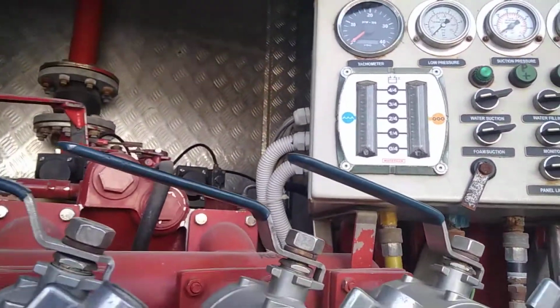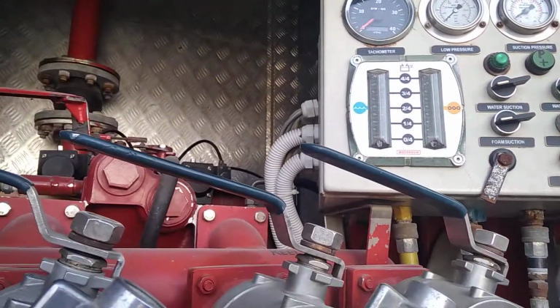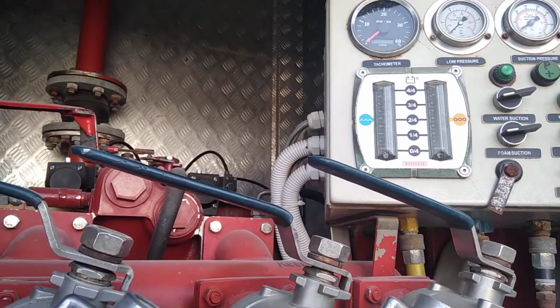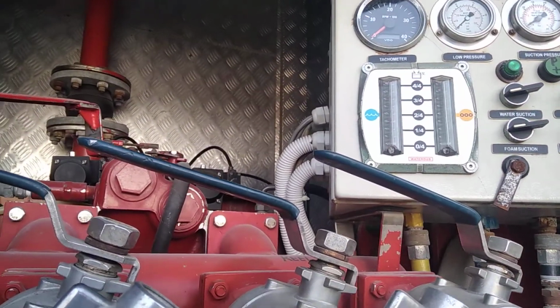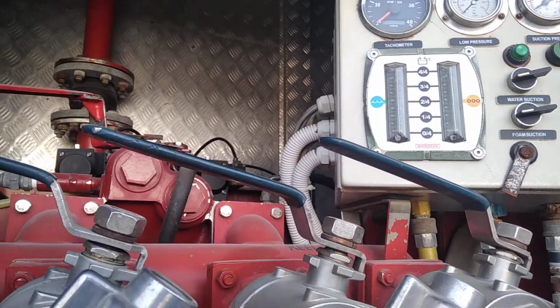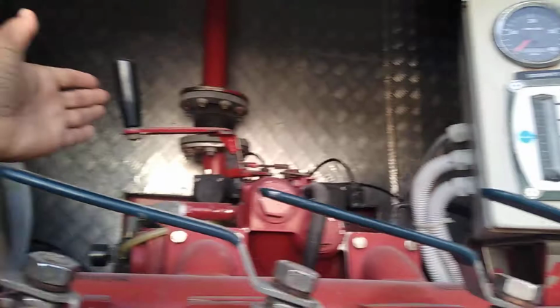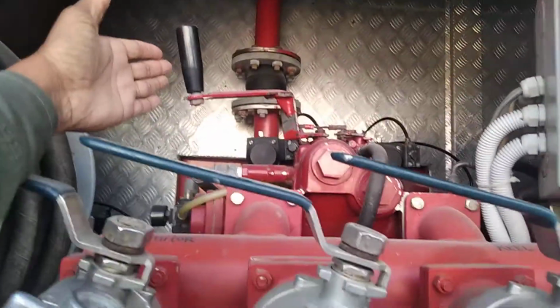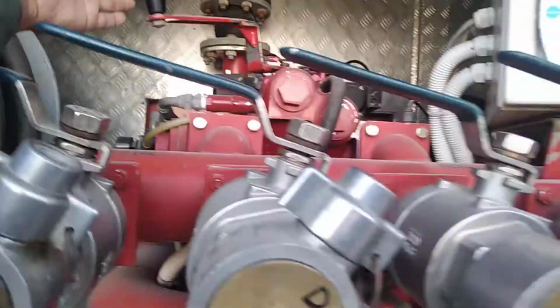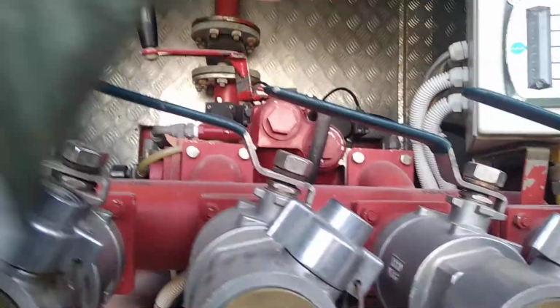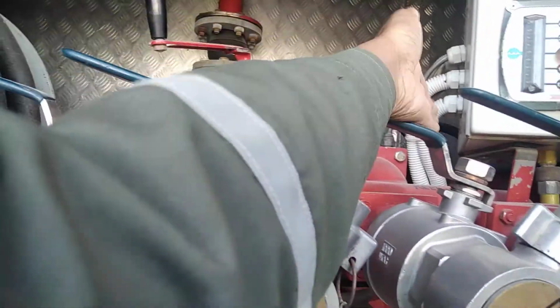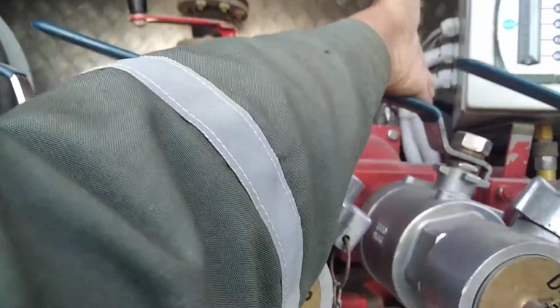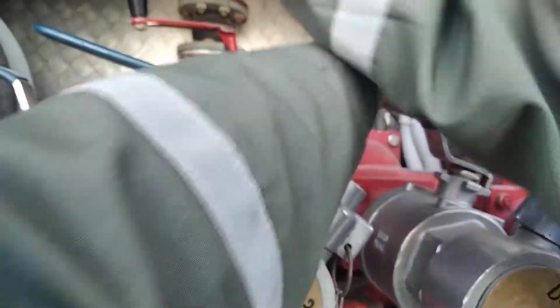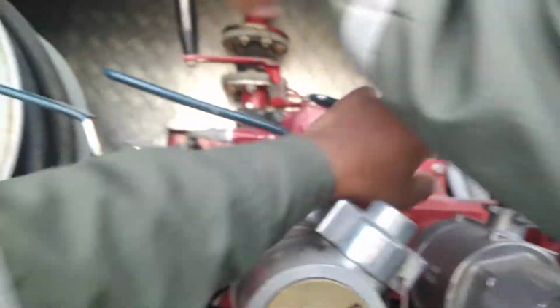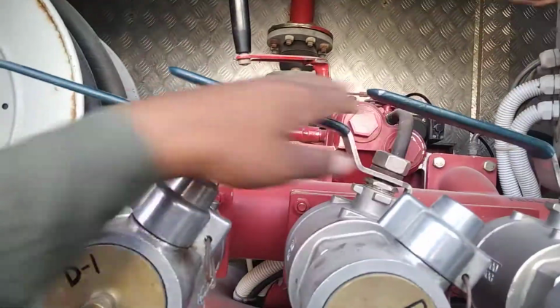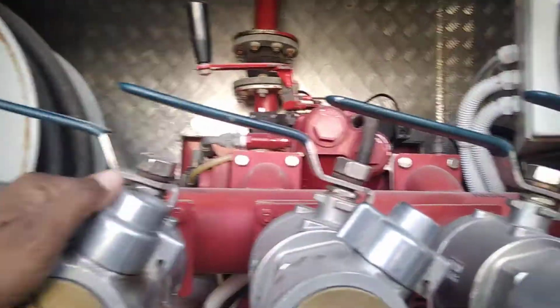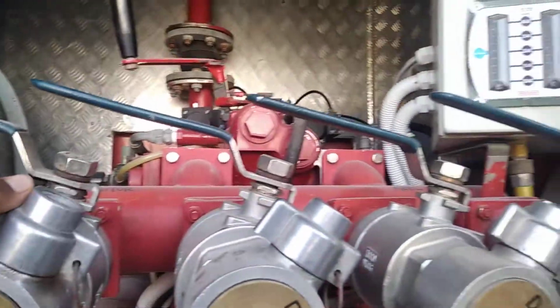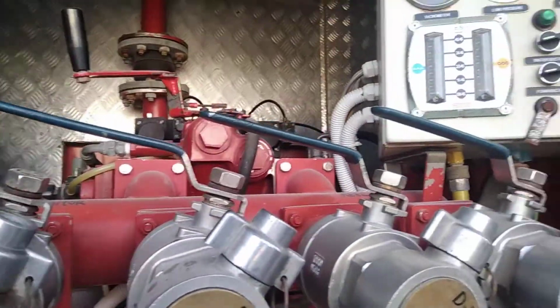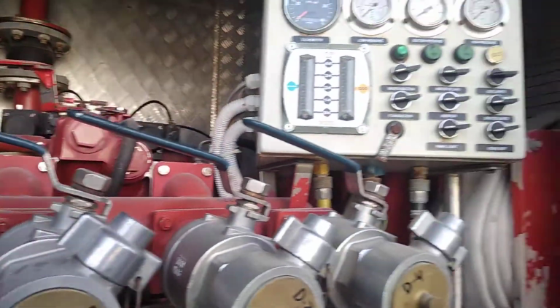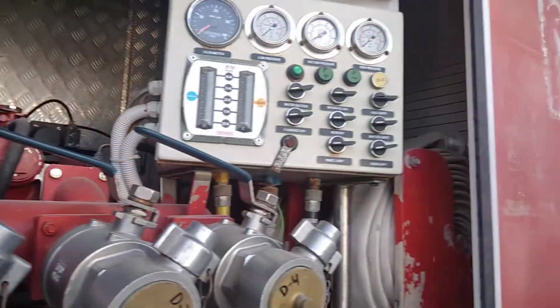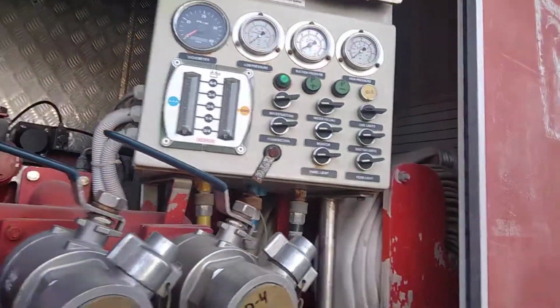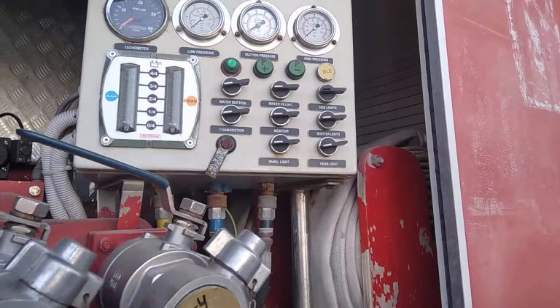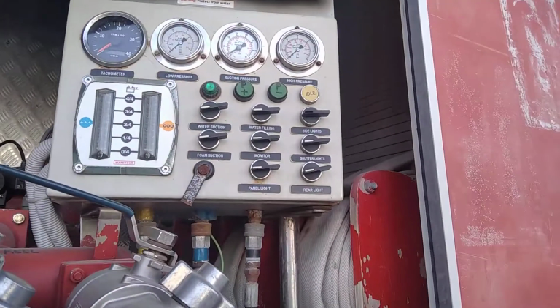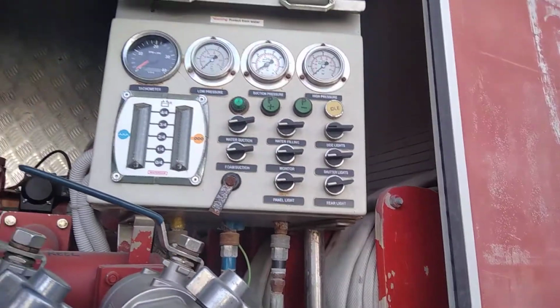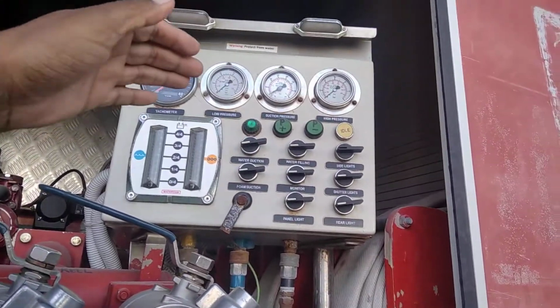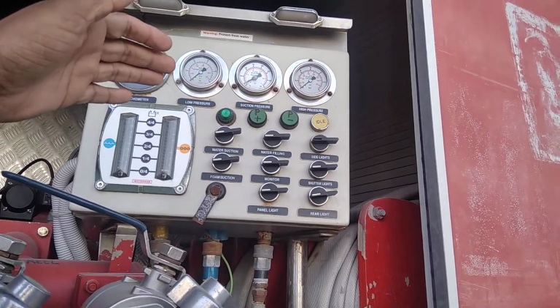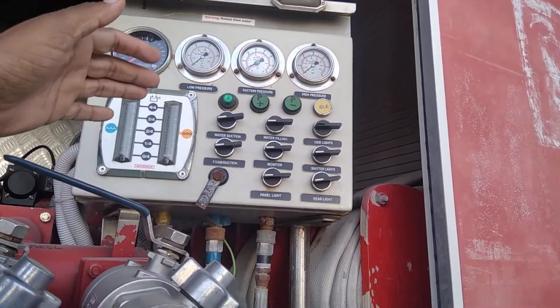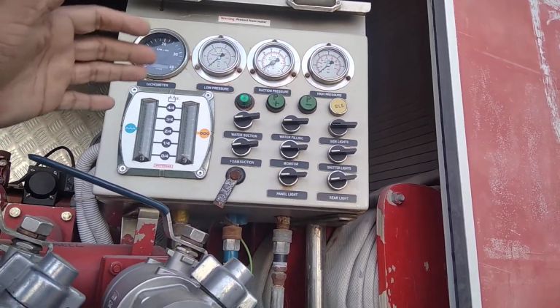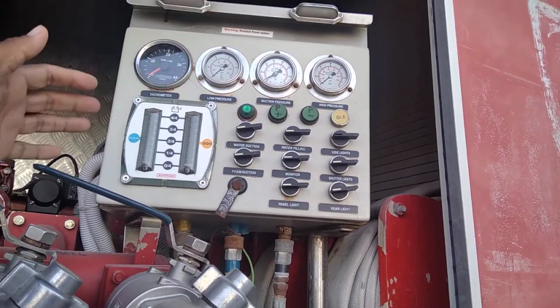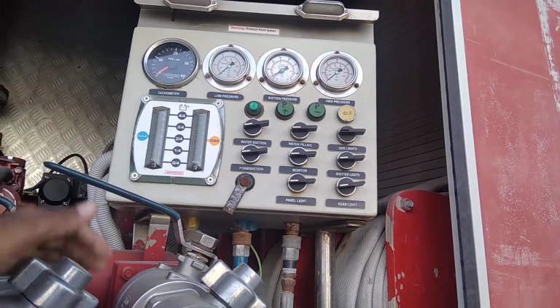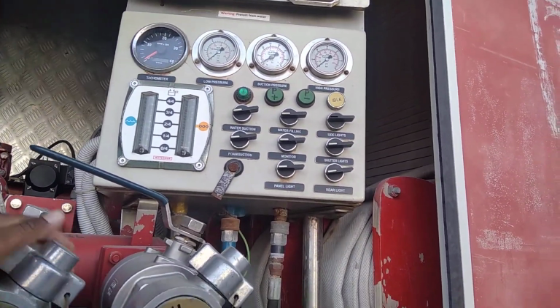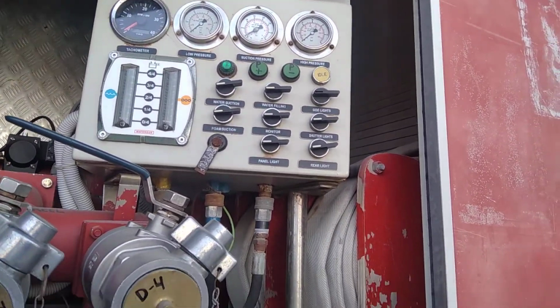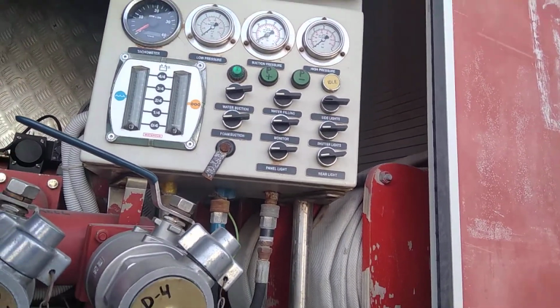If we have to operate the fire hose reel, then we will take this lever to the reel position. That is absolutely right. Let's suppose that we are operating on 120 PSI — we are operating the system at 120 PSI.